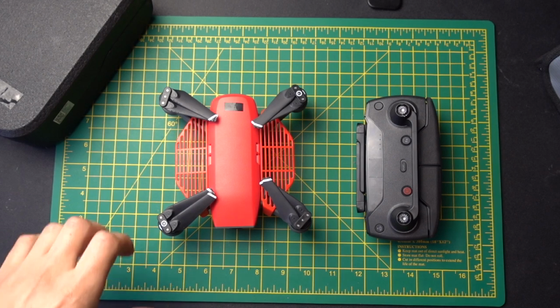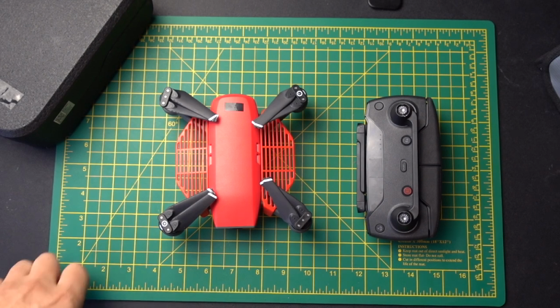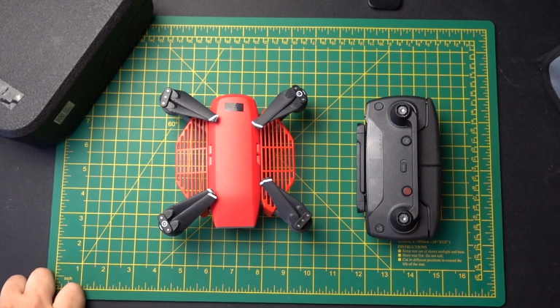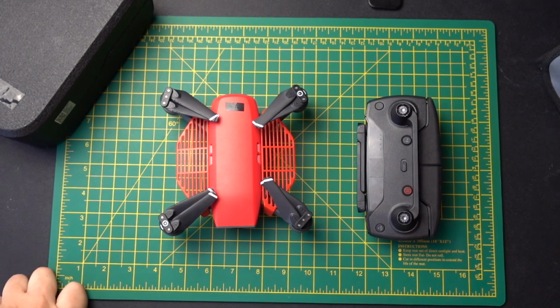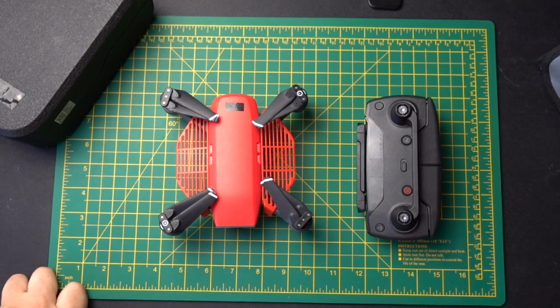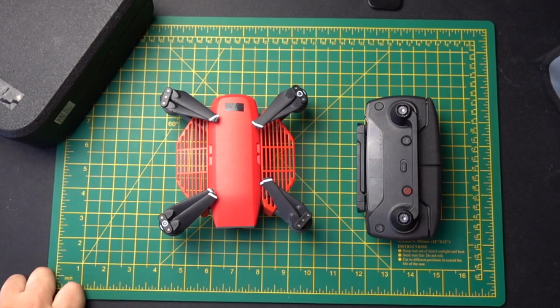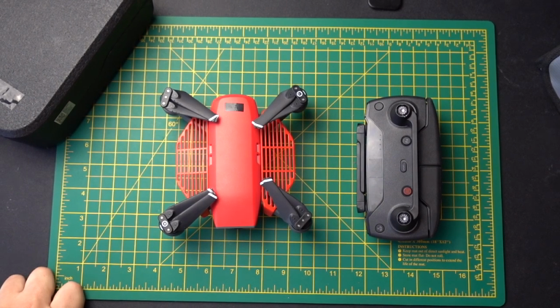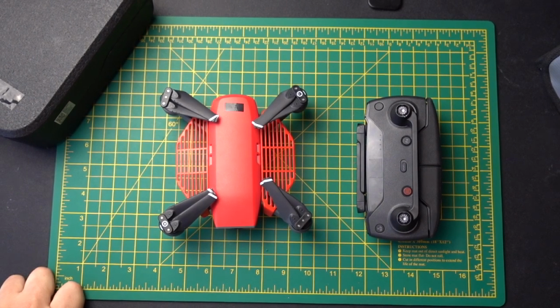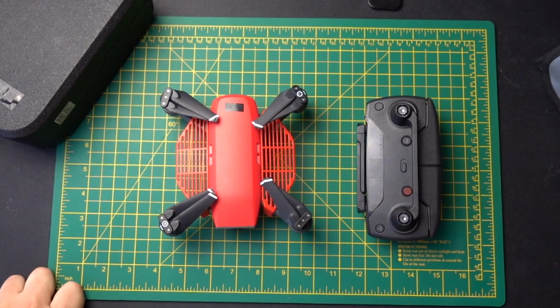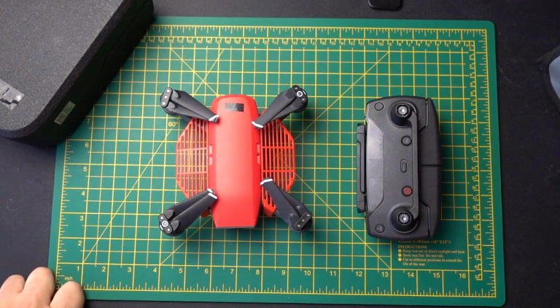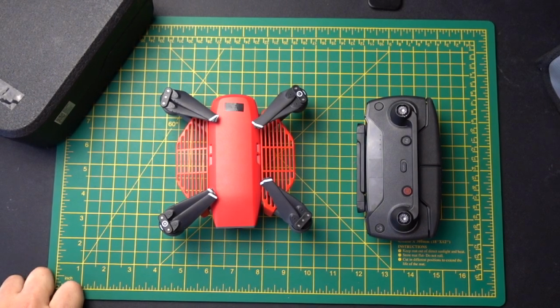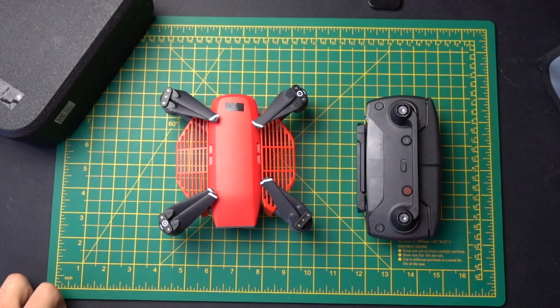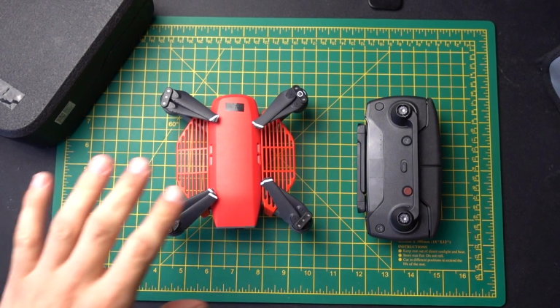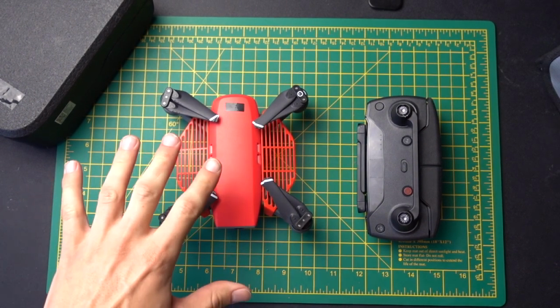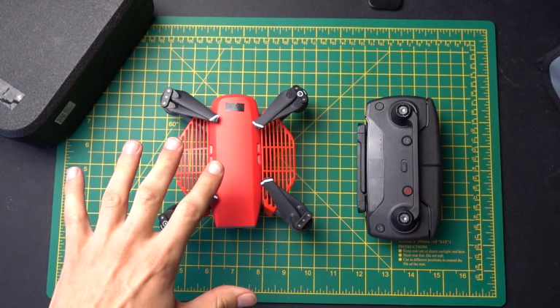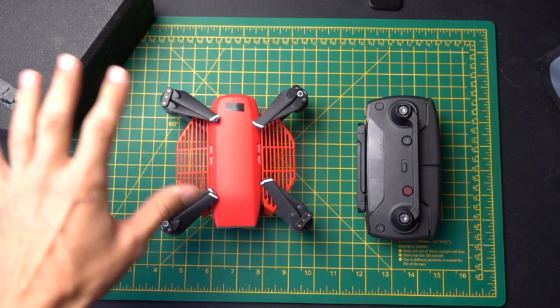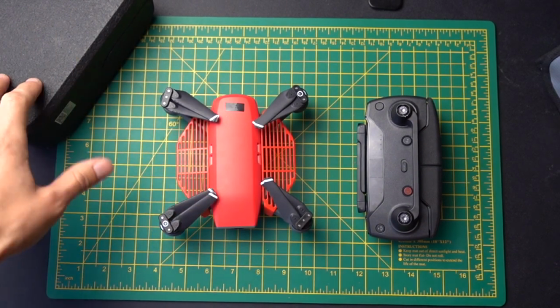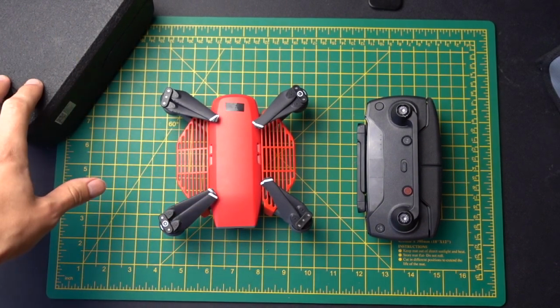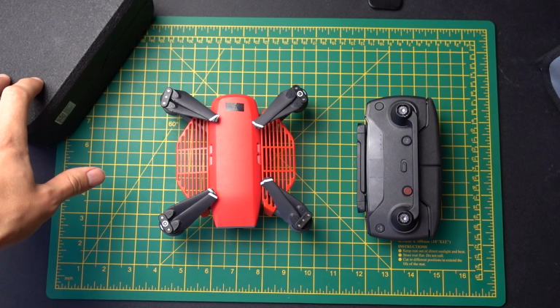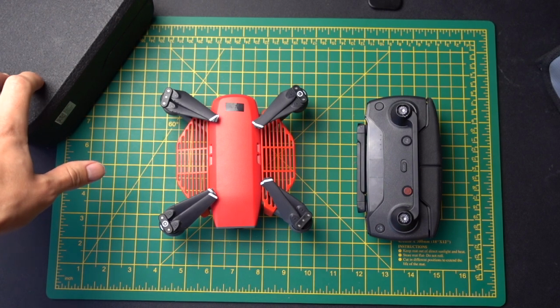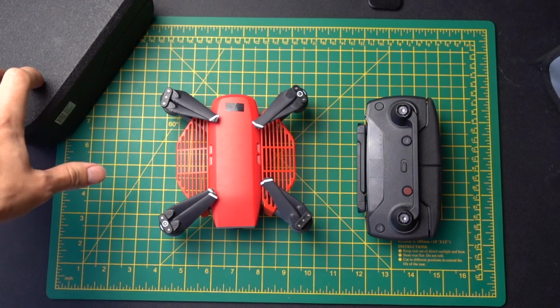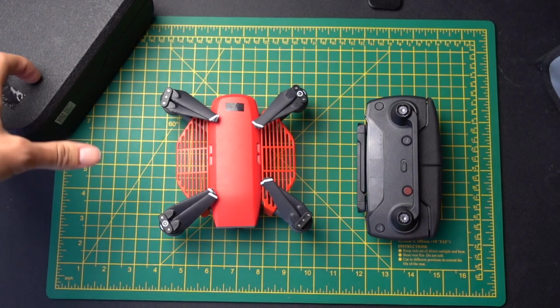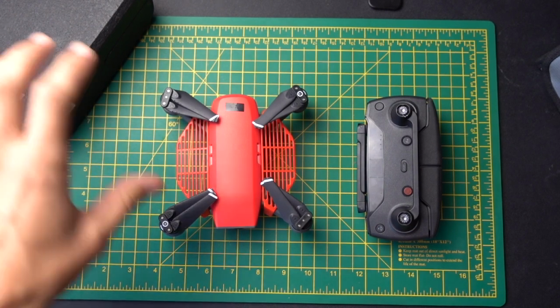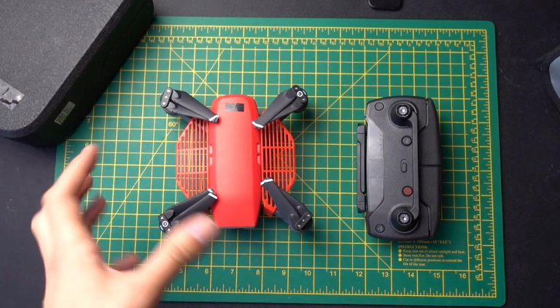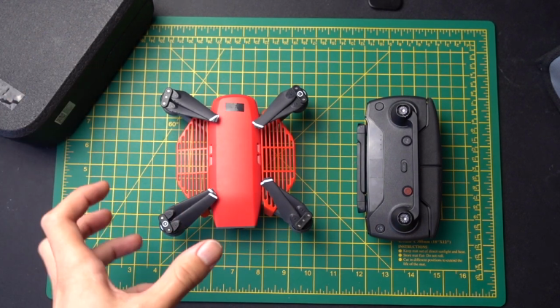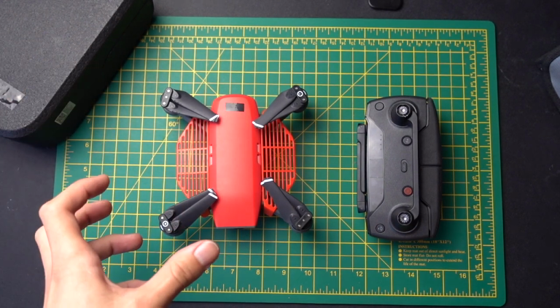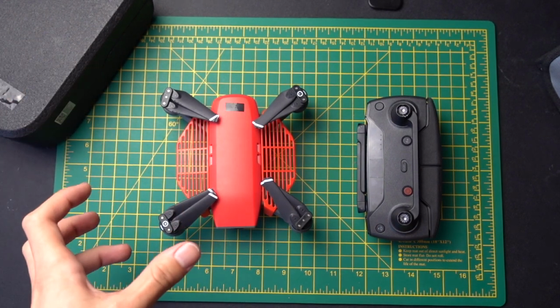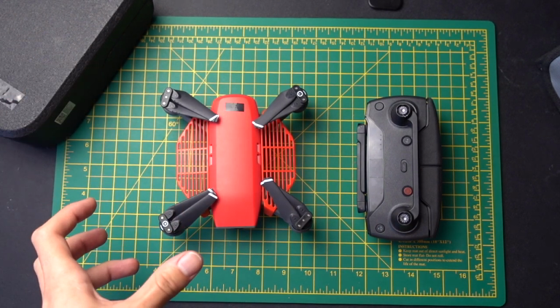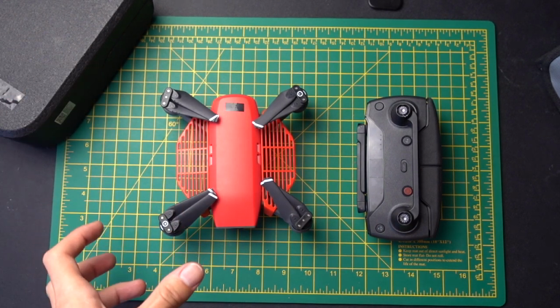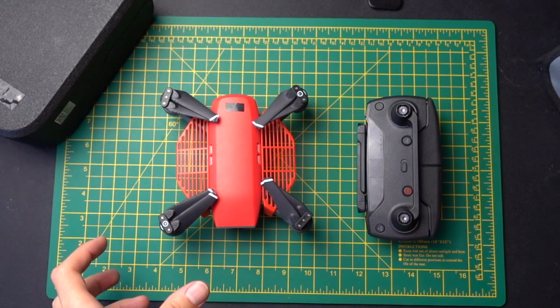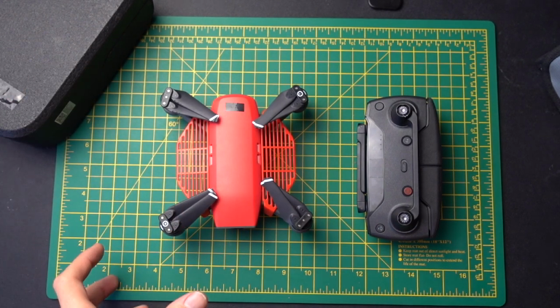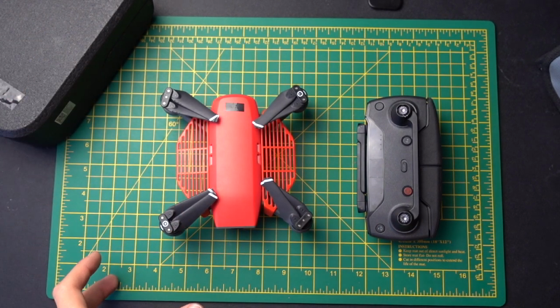Alright guys, I want to talk in this video about some modifications I've made to the Spark and to the casing, and really just some tips after using this thing for over a year now.